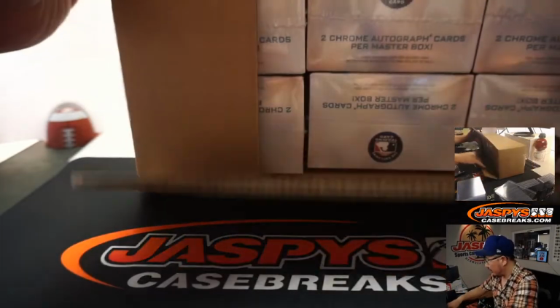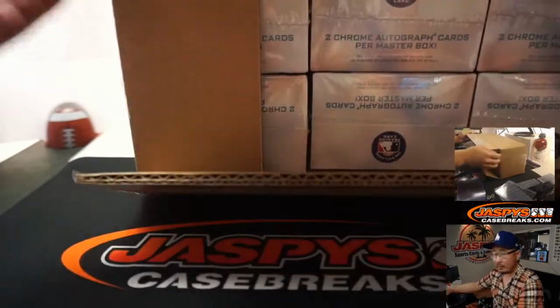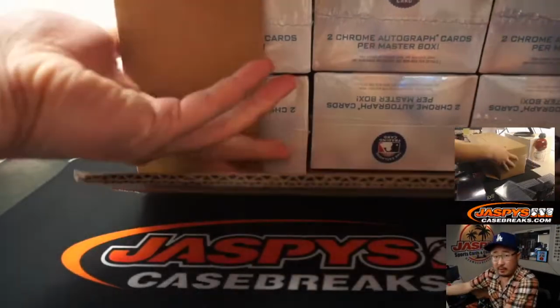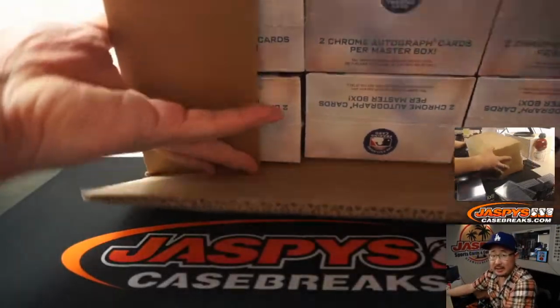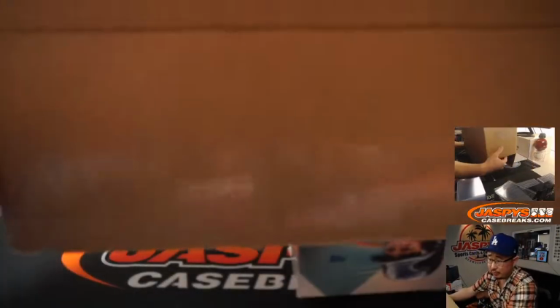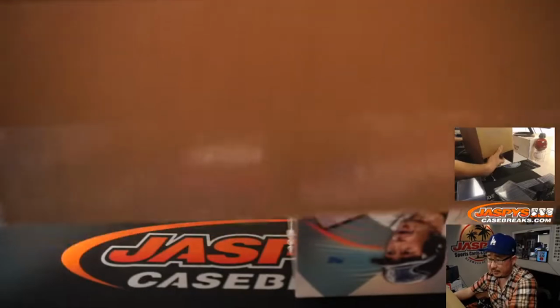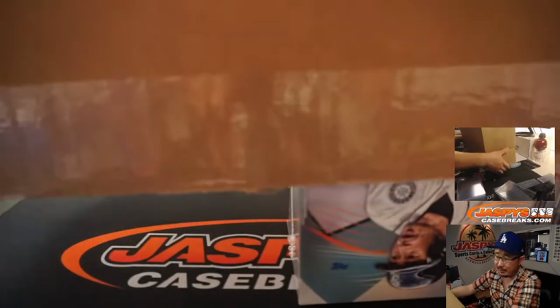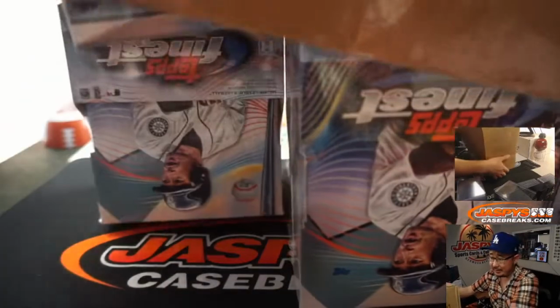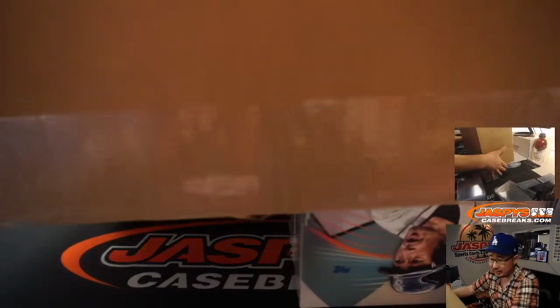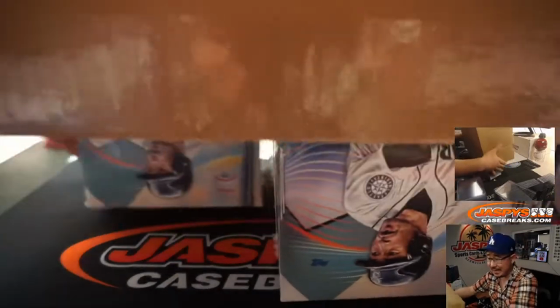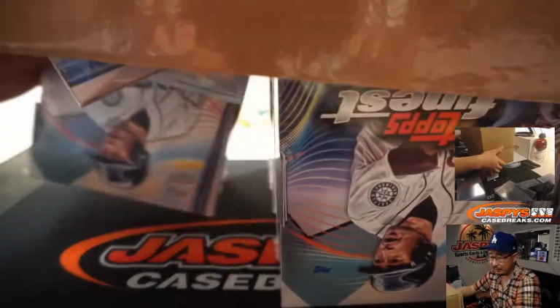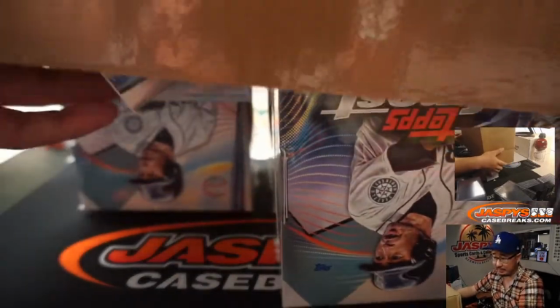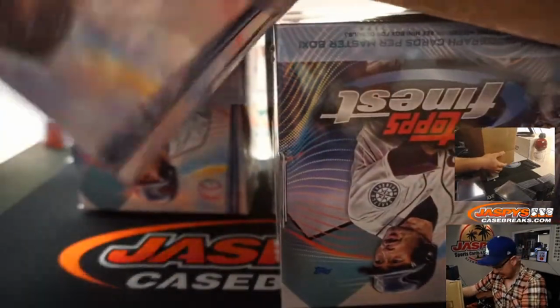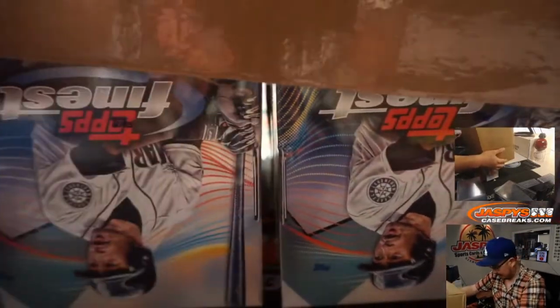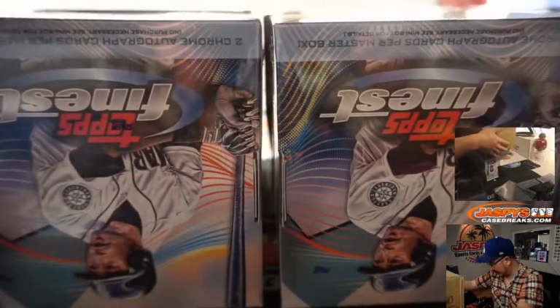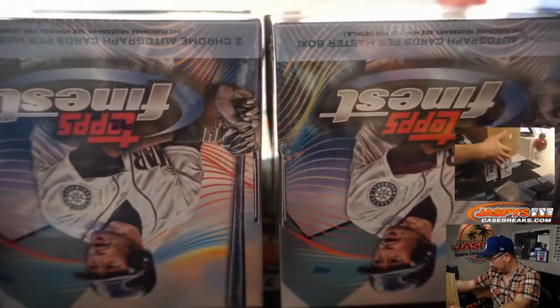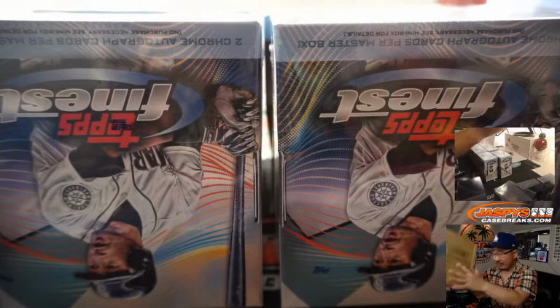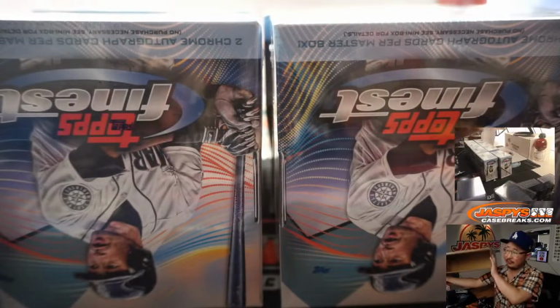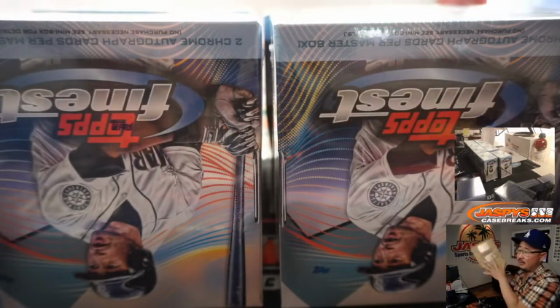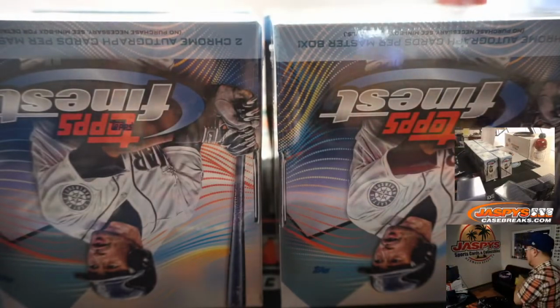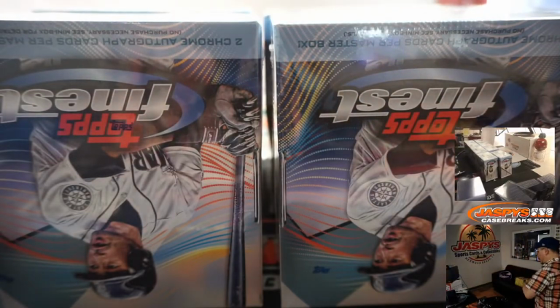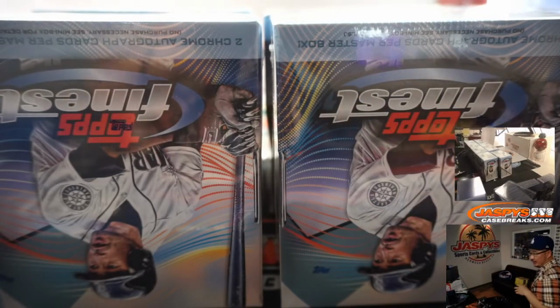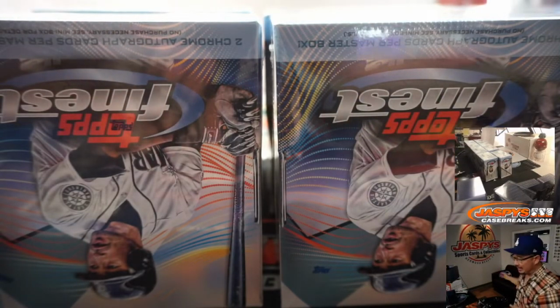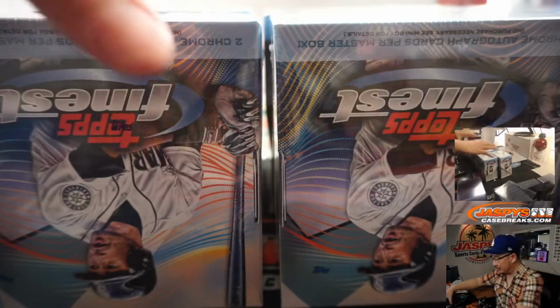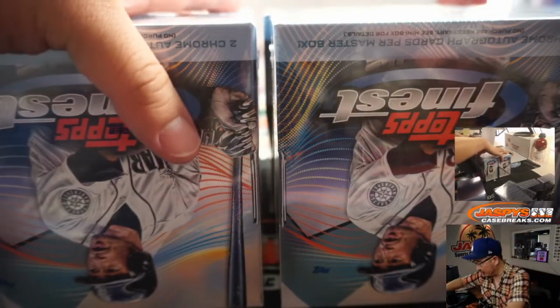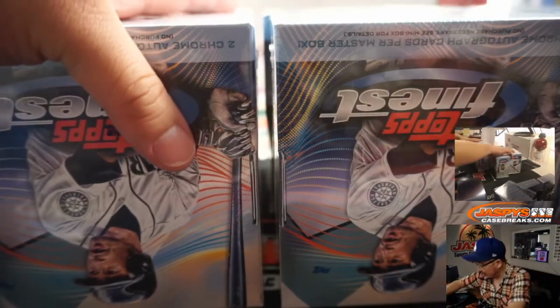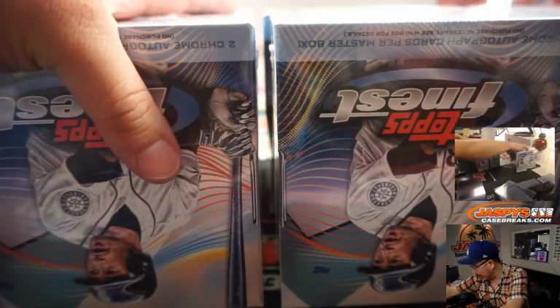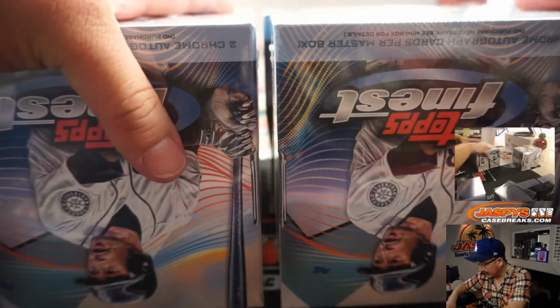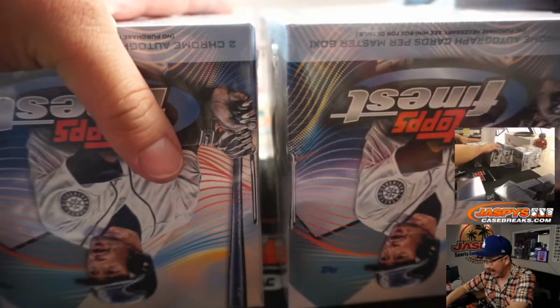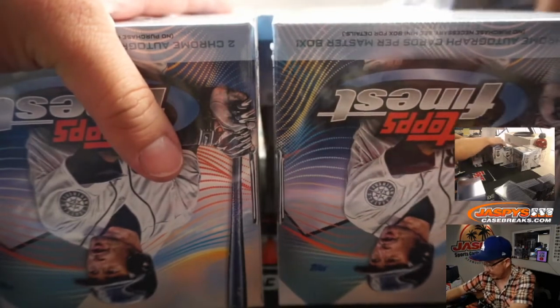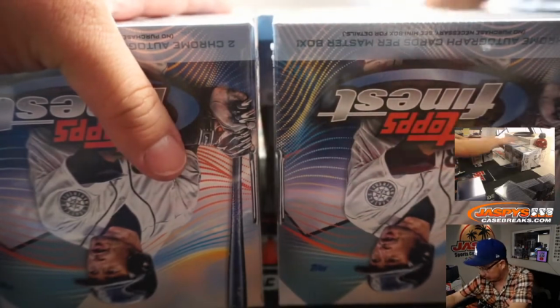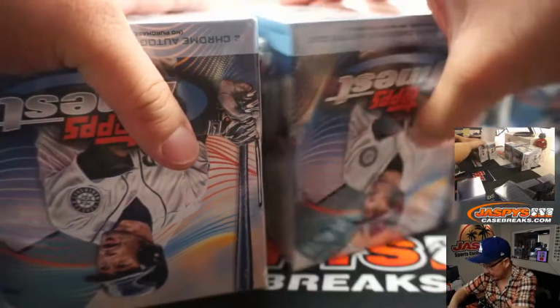We've got another baseball release today too — Prism Baseball. Matt Medlin said he just got the Yanks in Prism with just a handful of some moderately priced teams to go in a half case break of Prism Baseball.